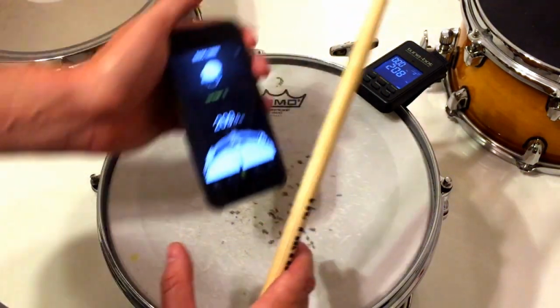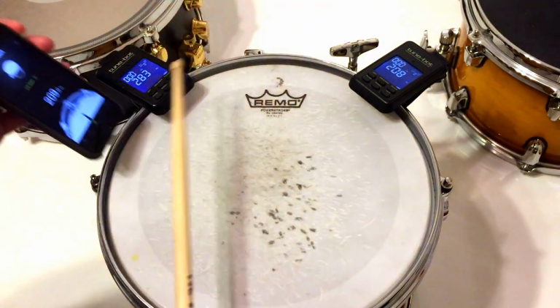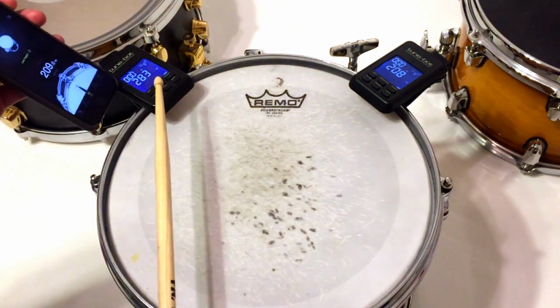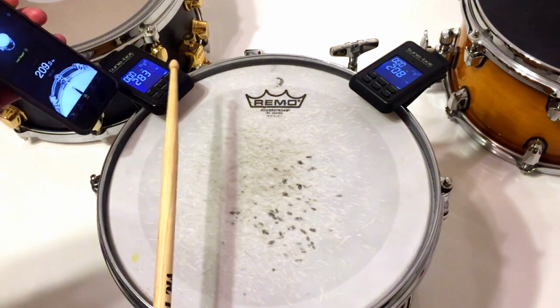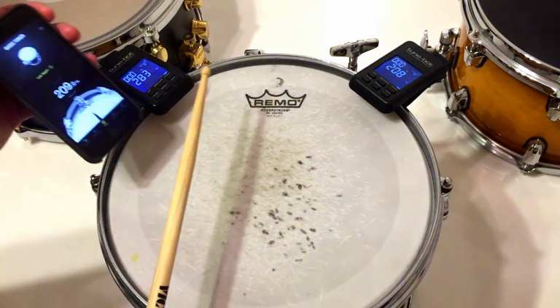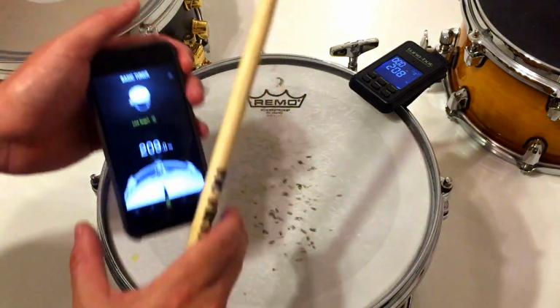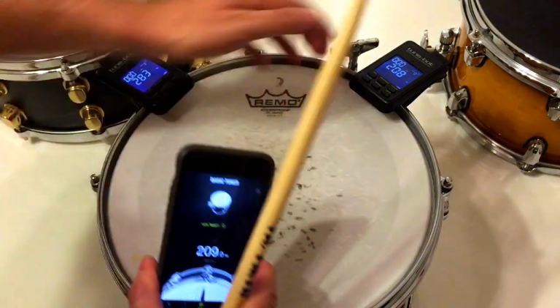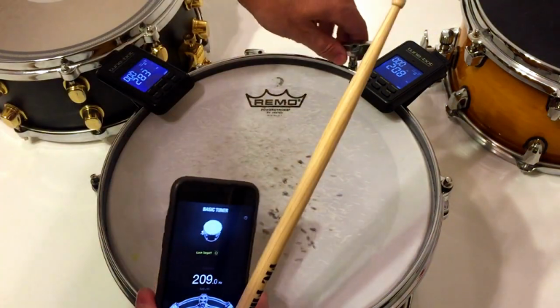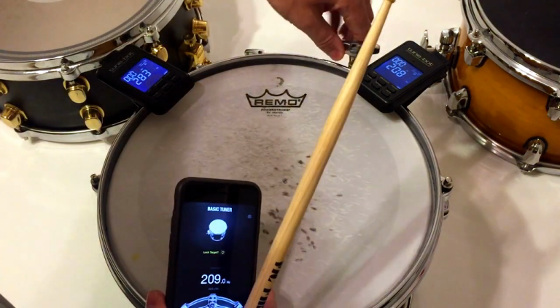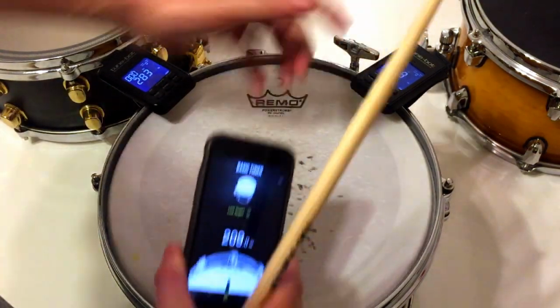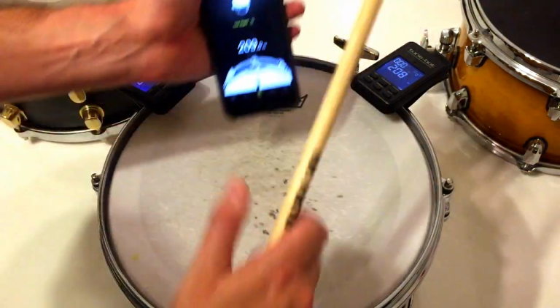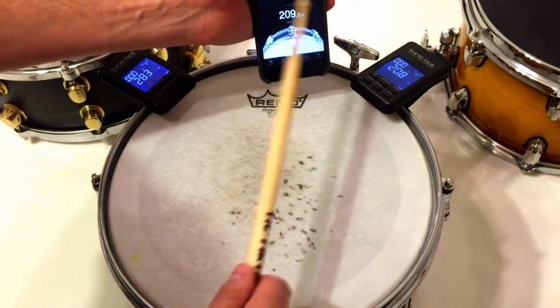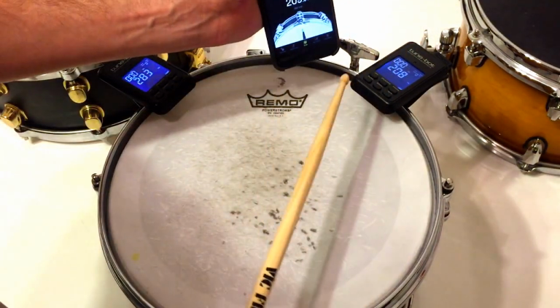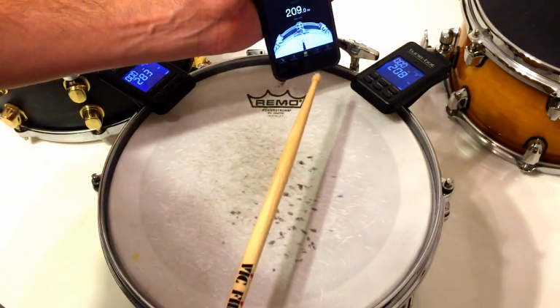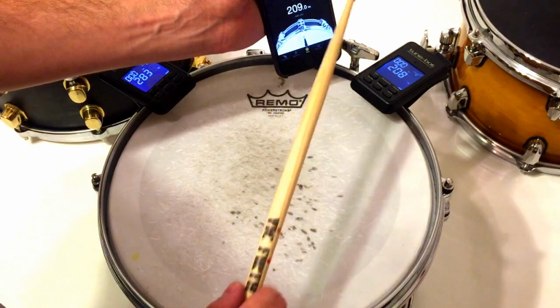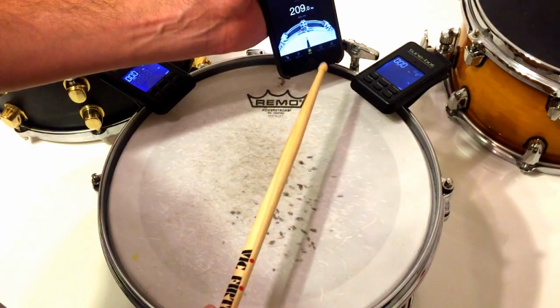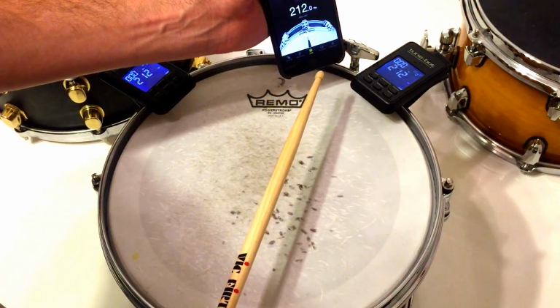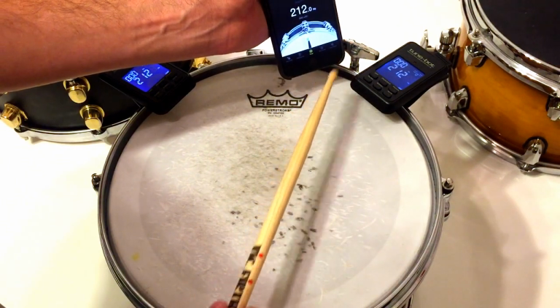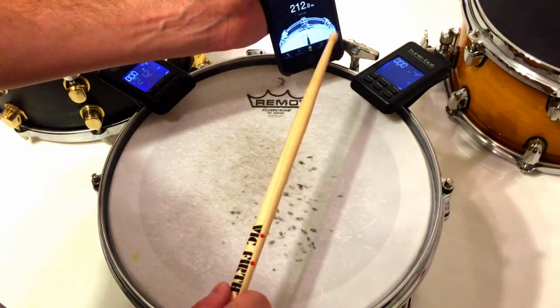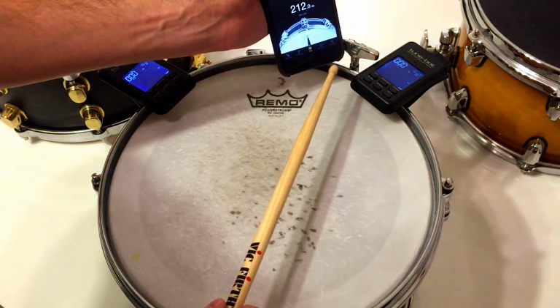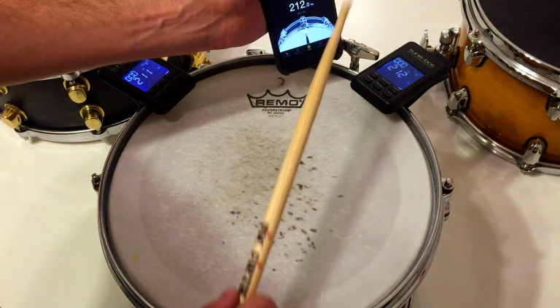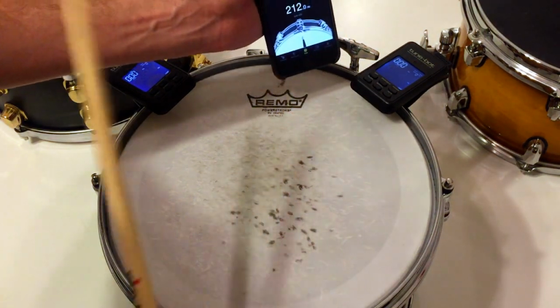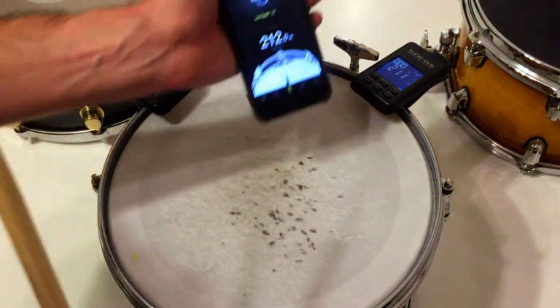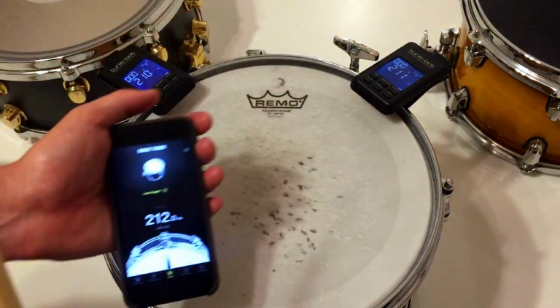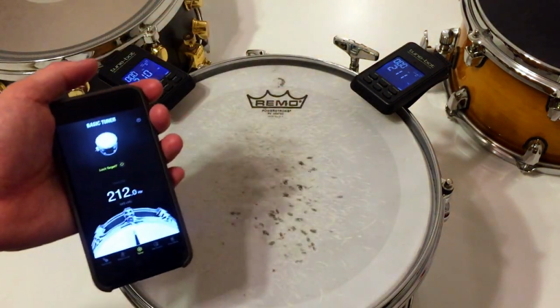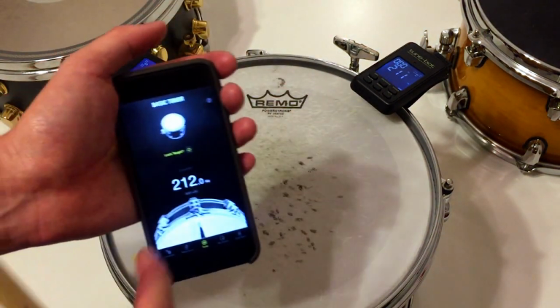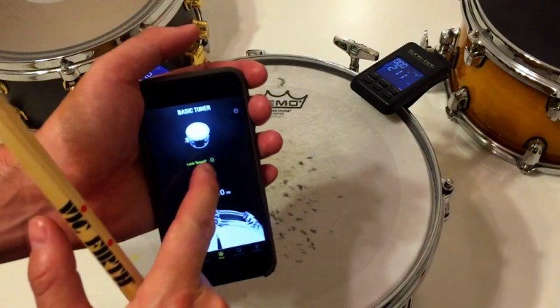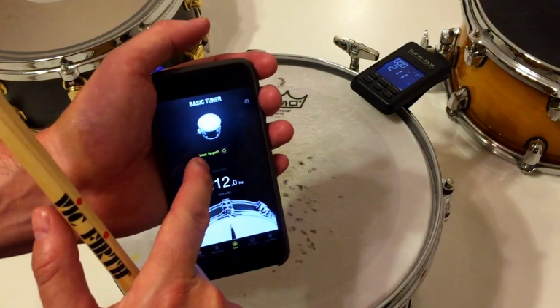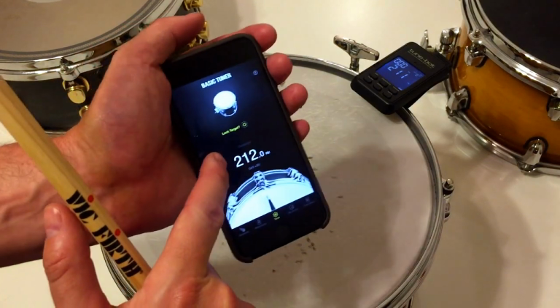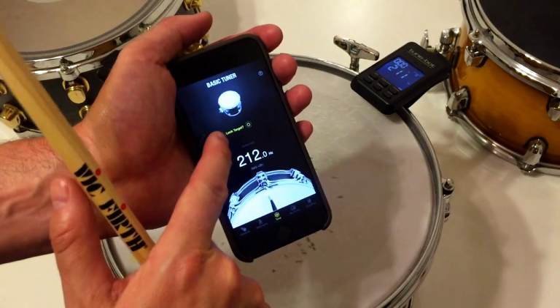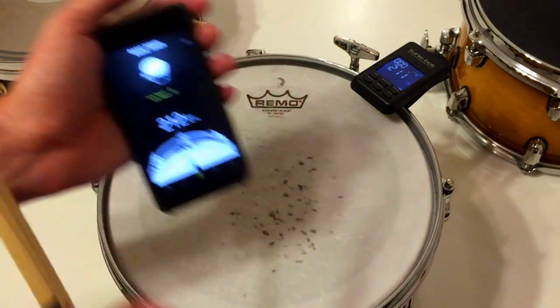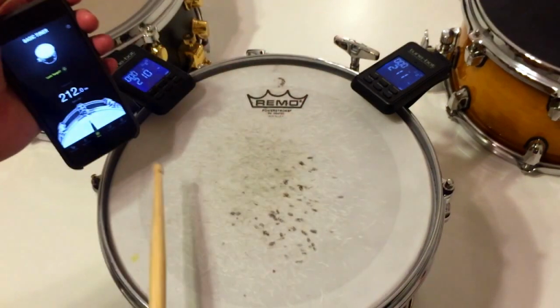This one had the wrong reading again. That will happen with Drum Tune Pro as well at a certain point. If you want to avoid that, you just activate lock target on the right frequency.